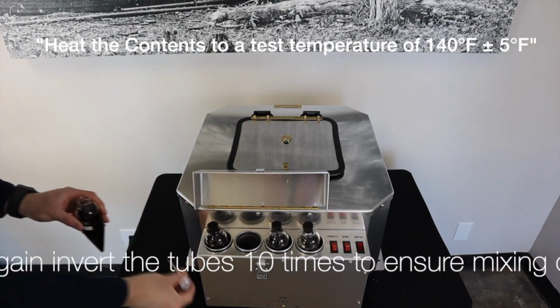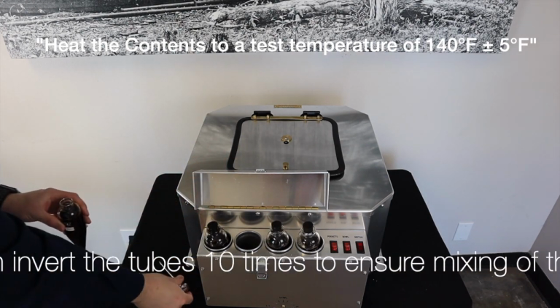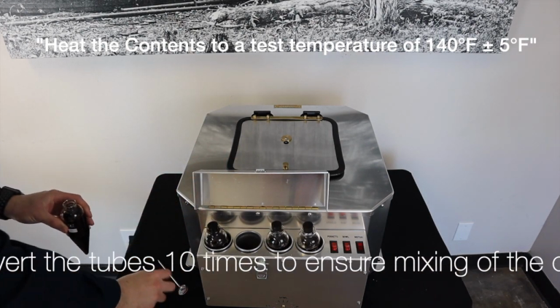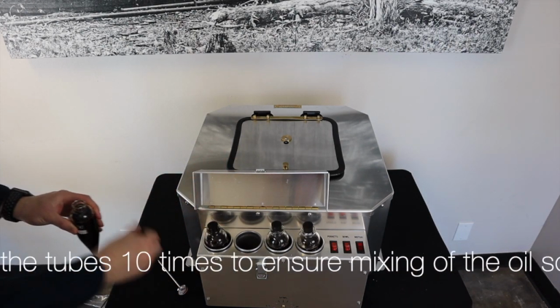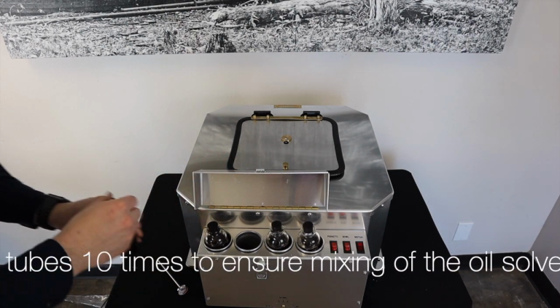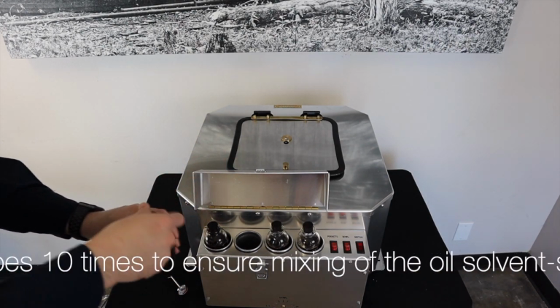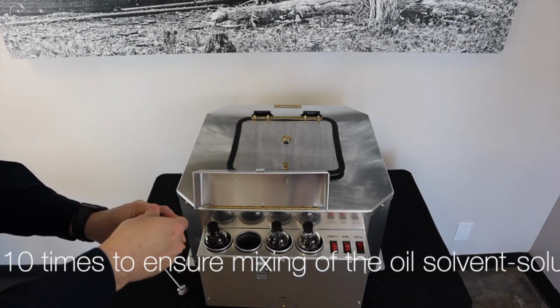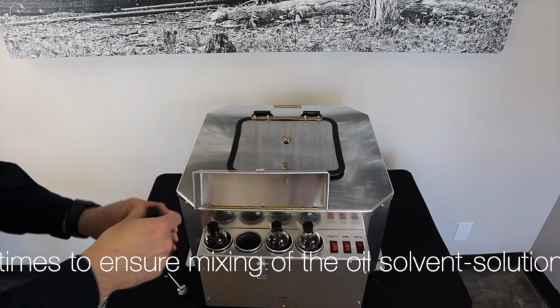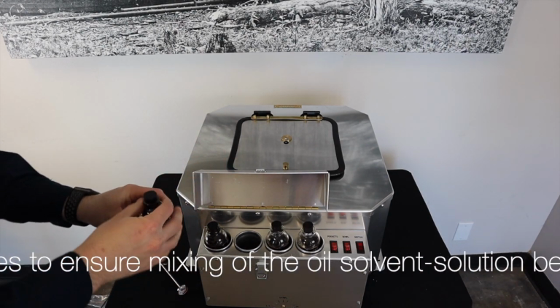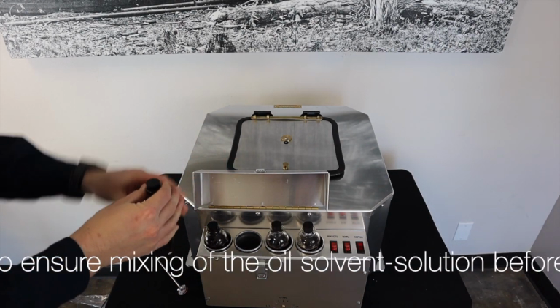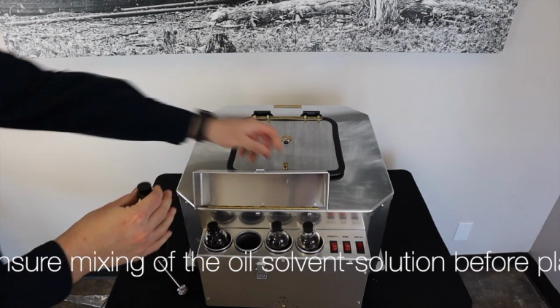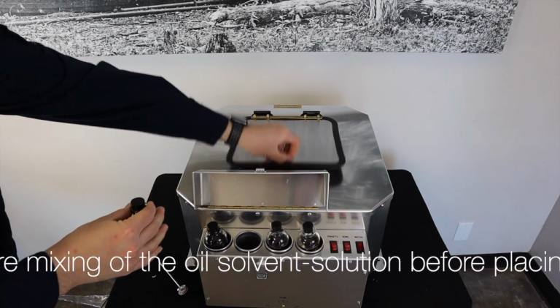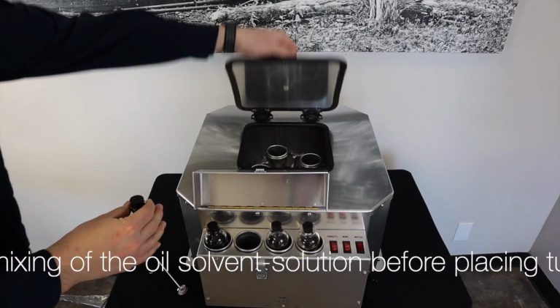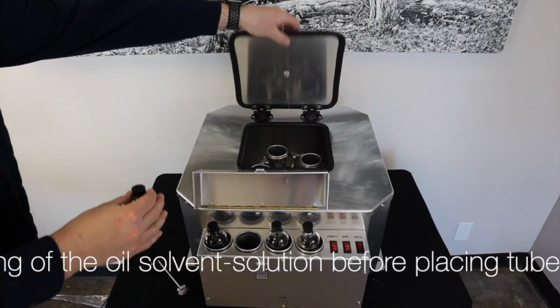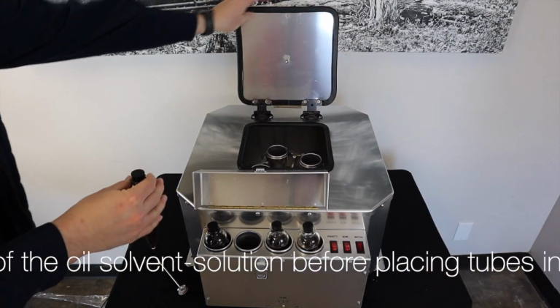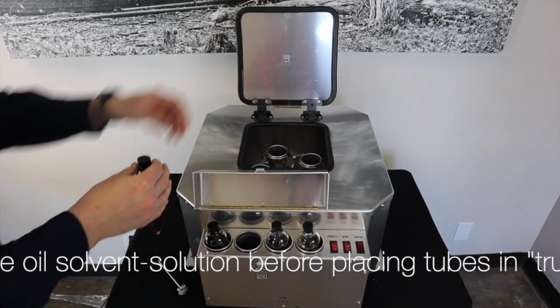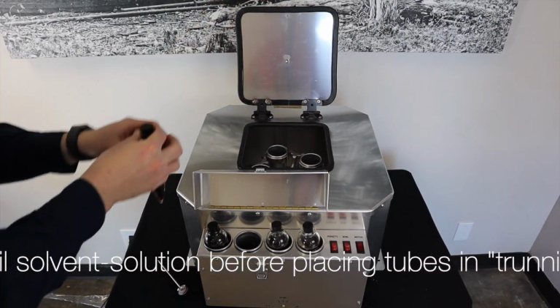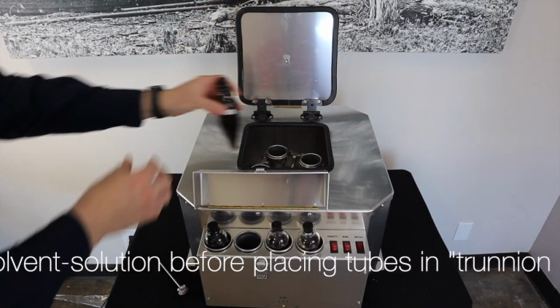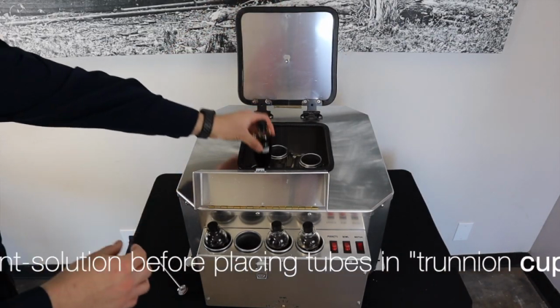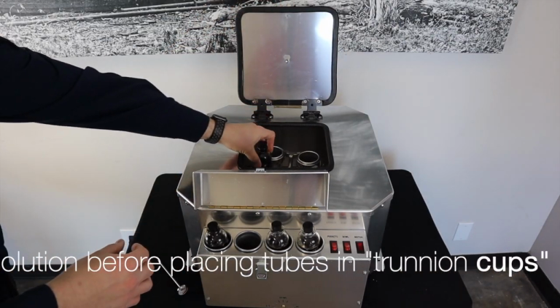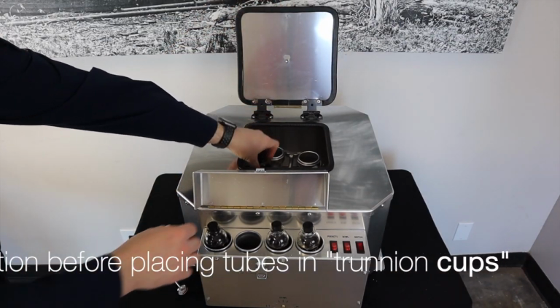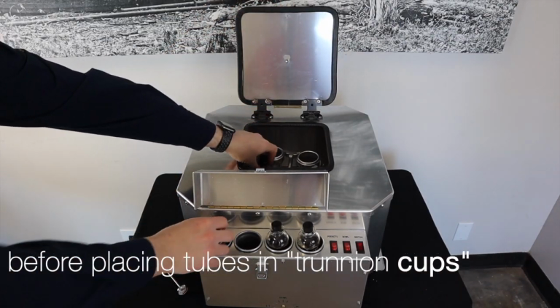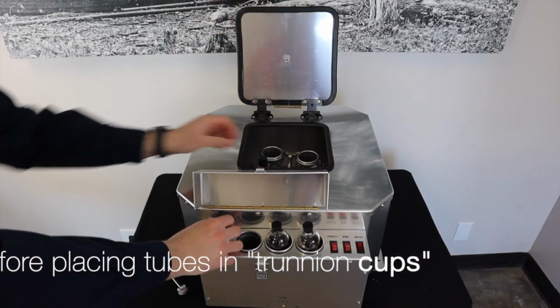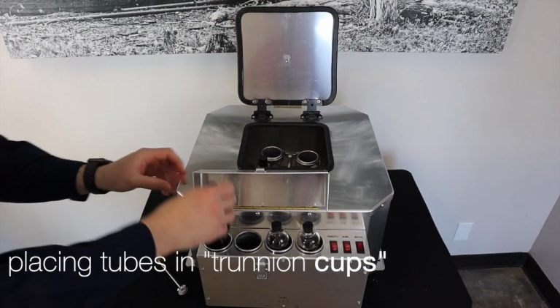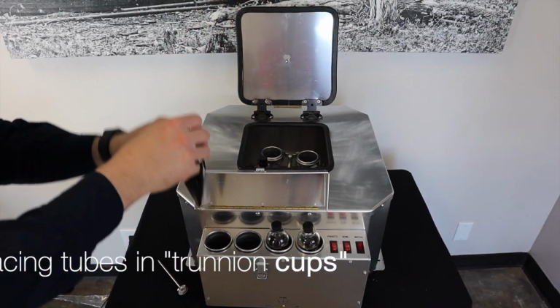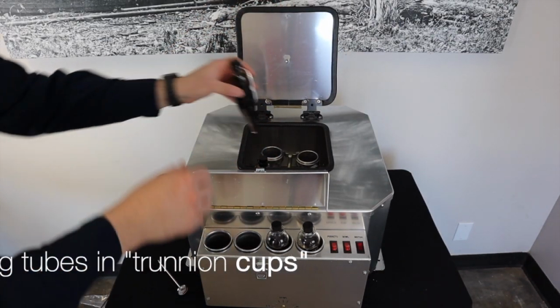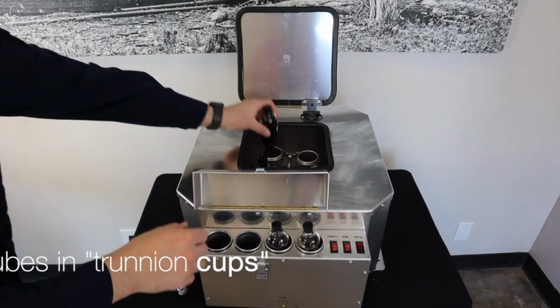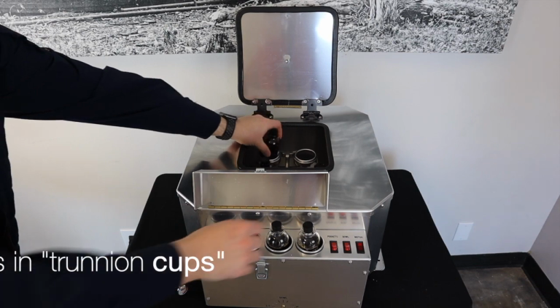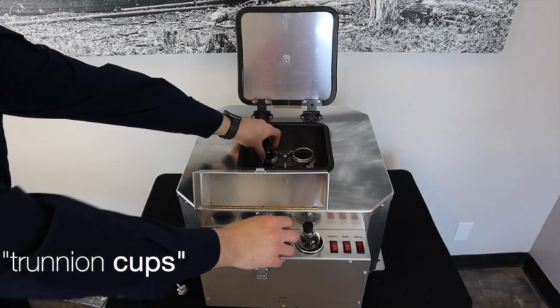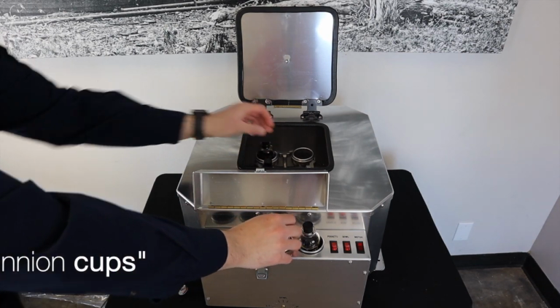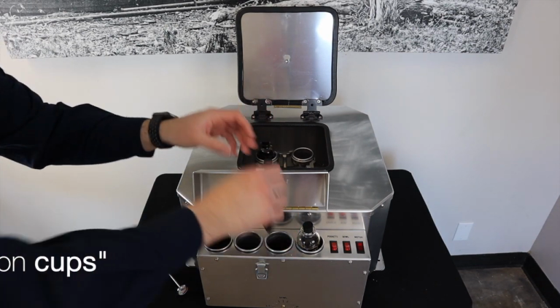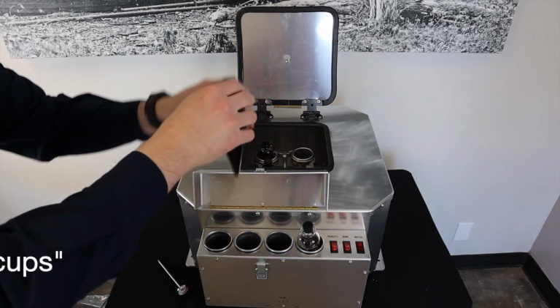Once the temperature is in compliance with API standards, remove the sample tubes from the preheater pockets and place the tubes inside of the centrifuge shields.